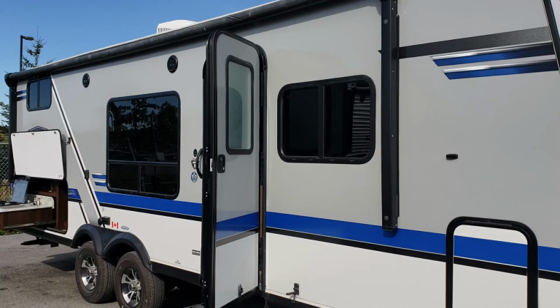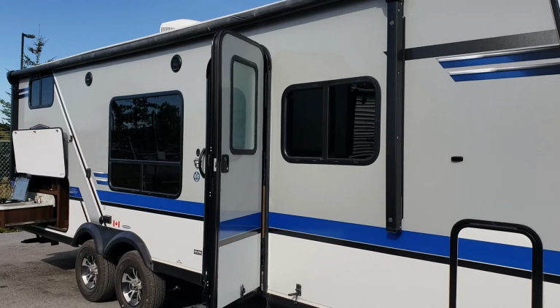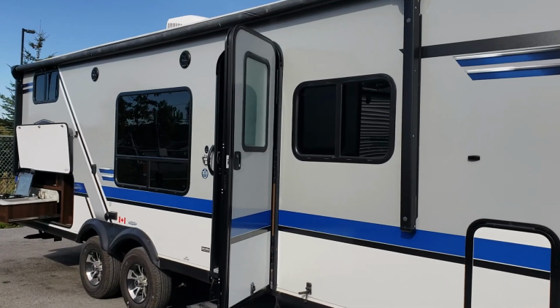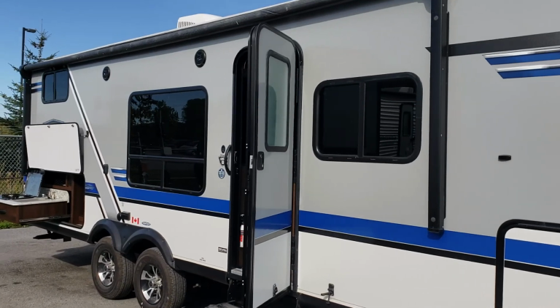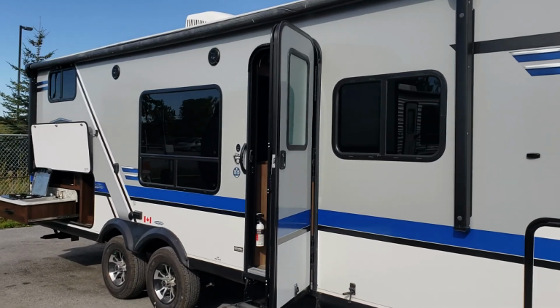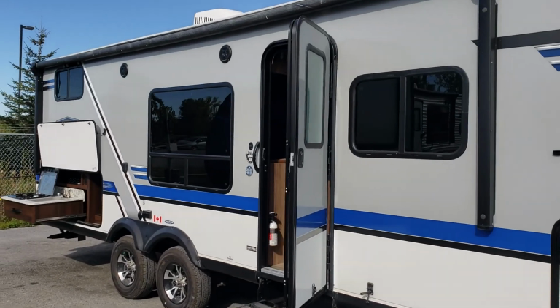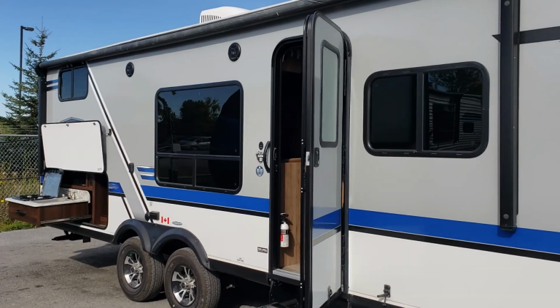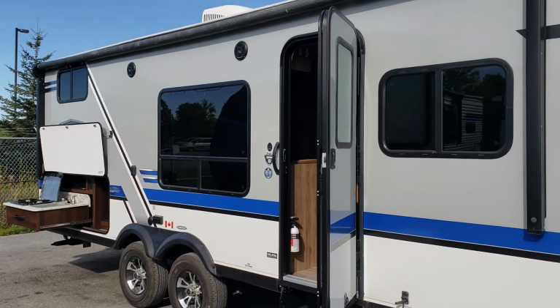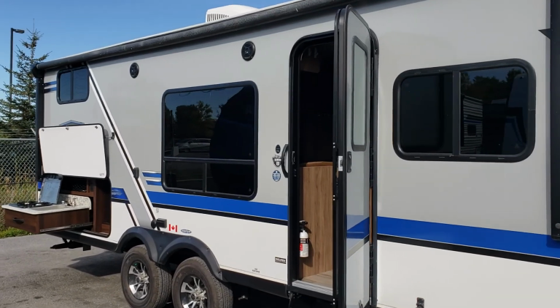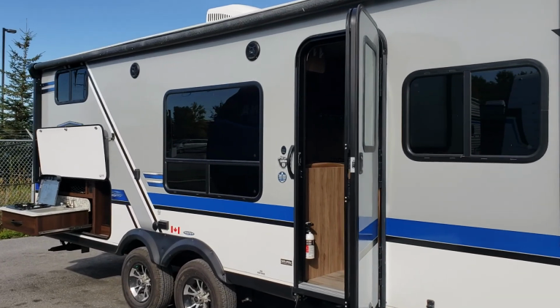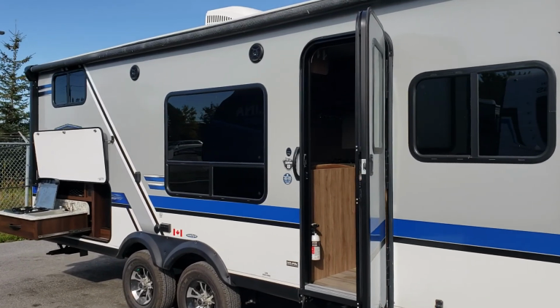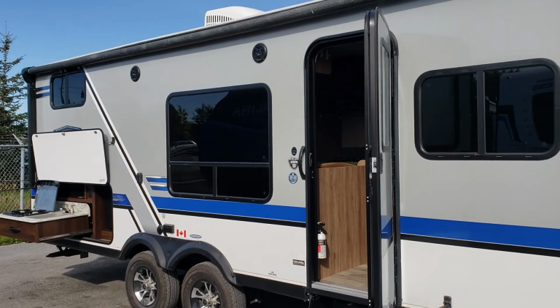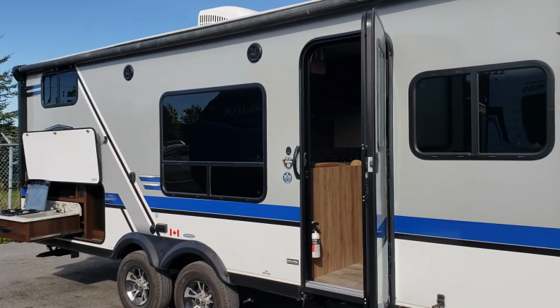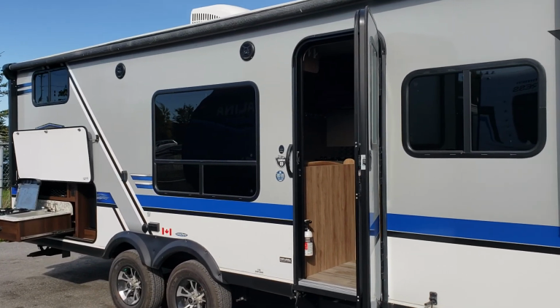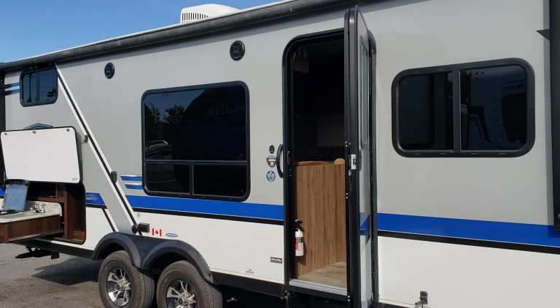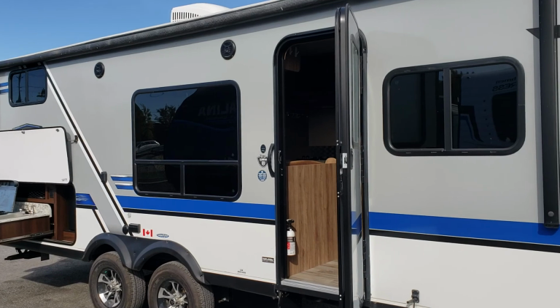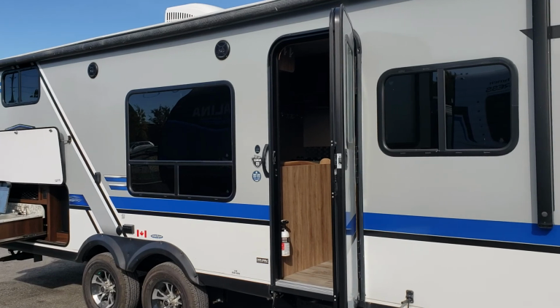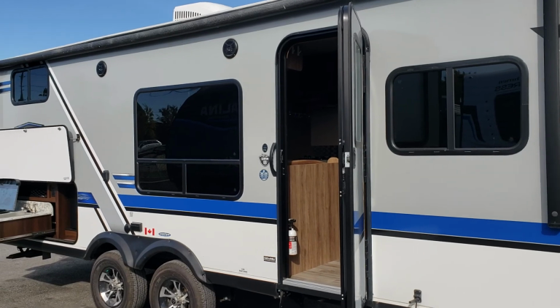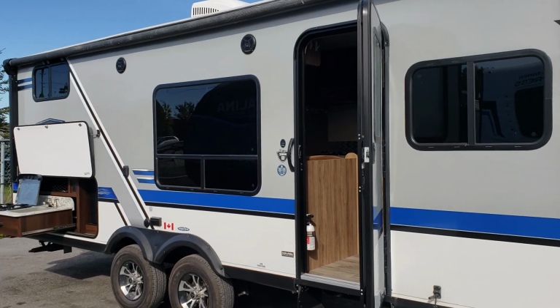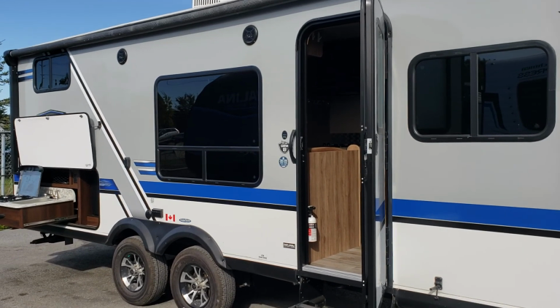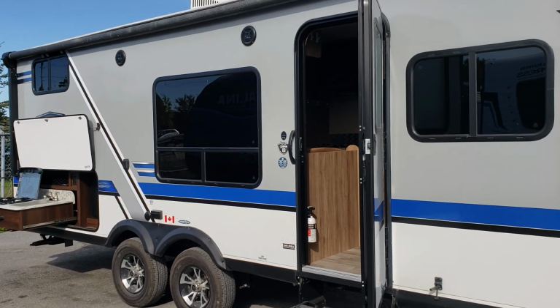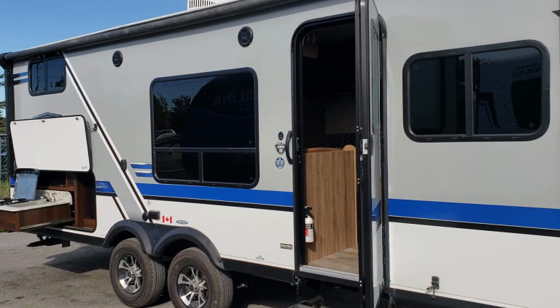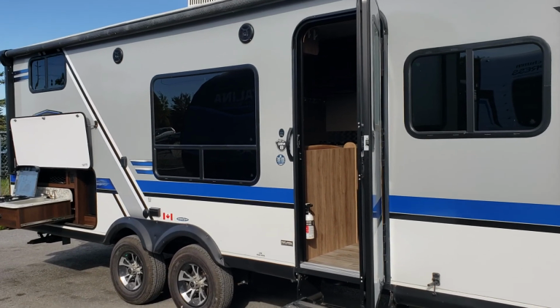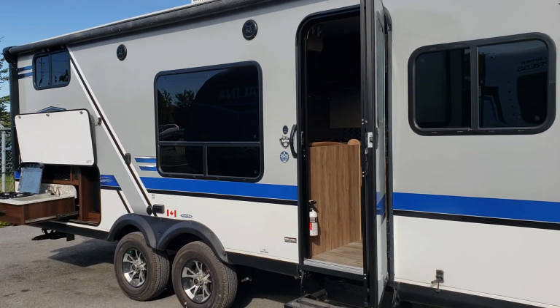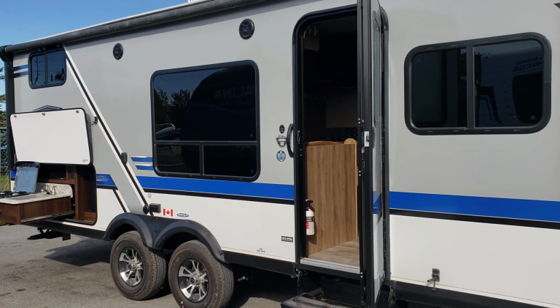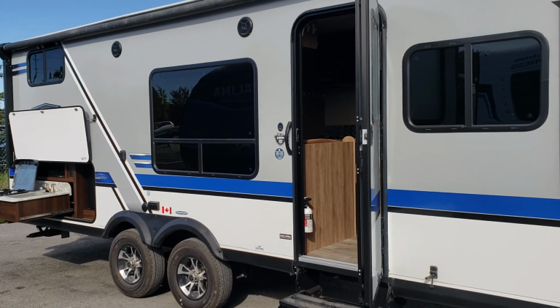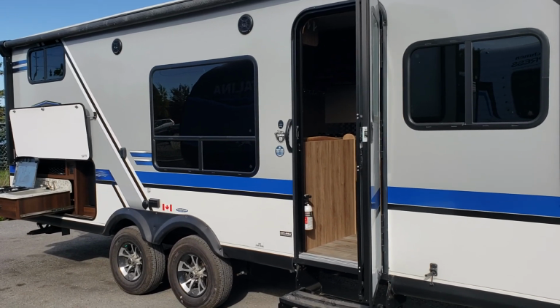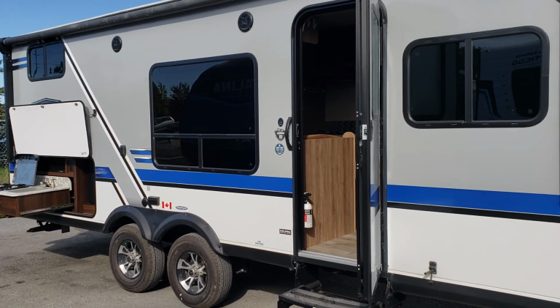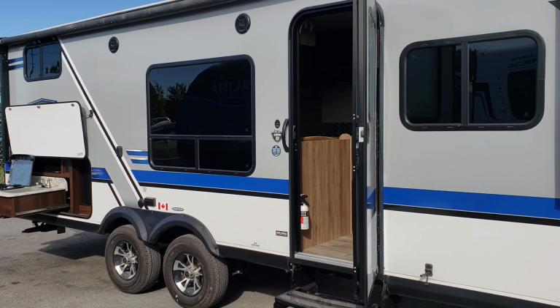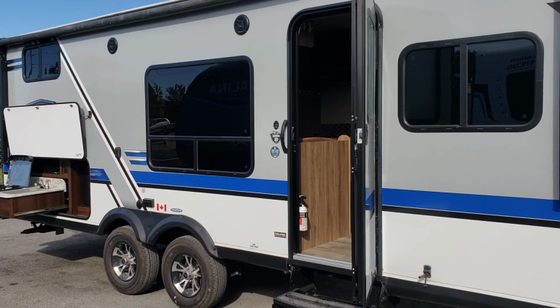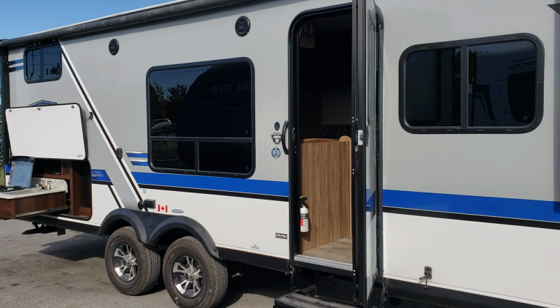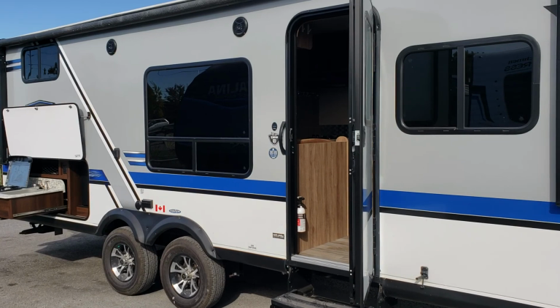Hello folks, welcome back to Primo RV Center here in Ottawa. My name is Dave and we're going to take you through this used unit that we just got in — absolutely immaculate shape. It is a 22 BHM Jayco Jay Feather.